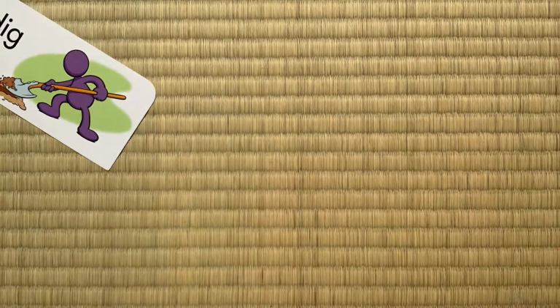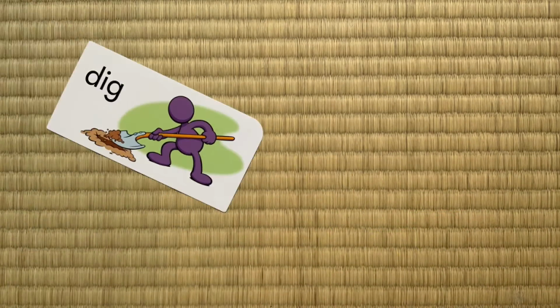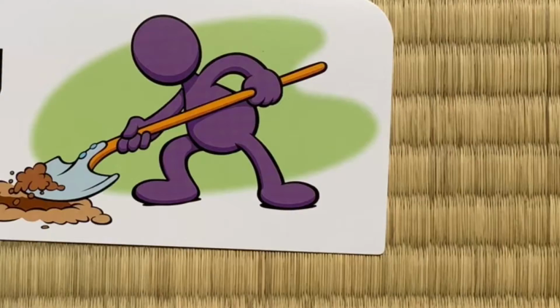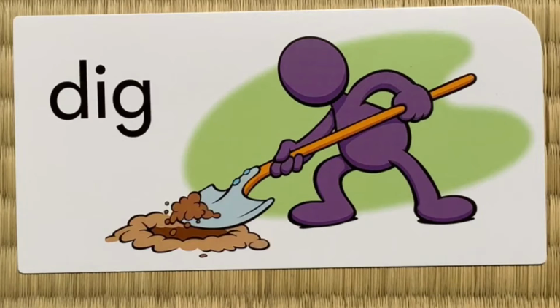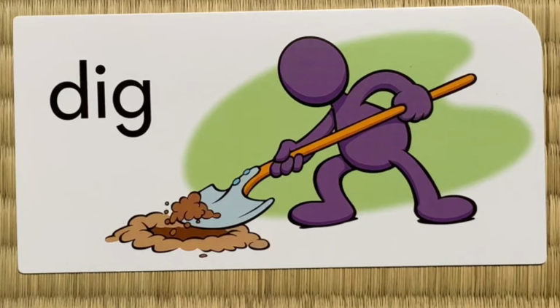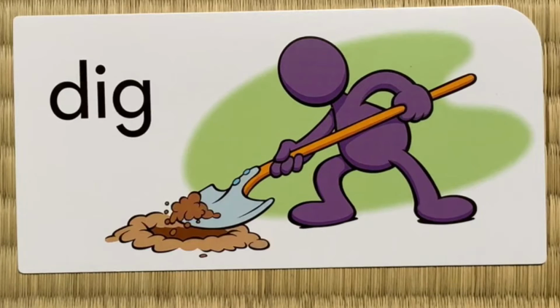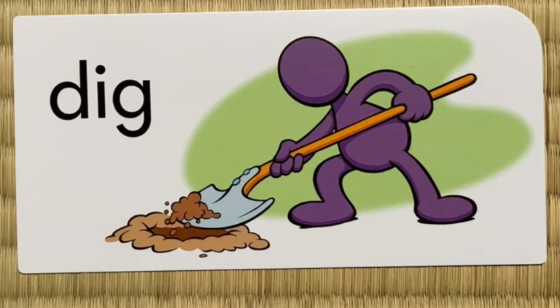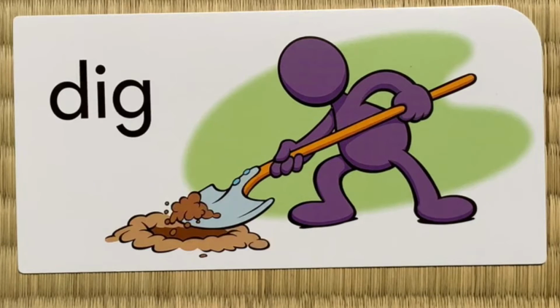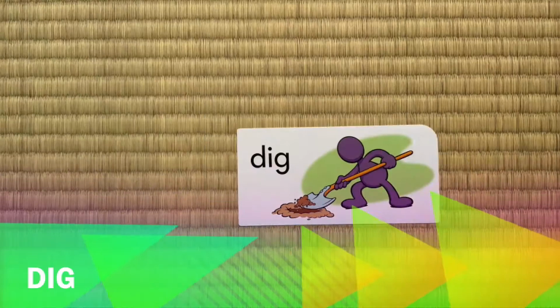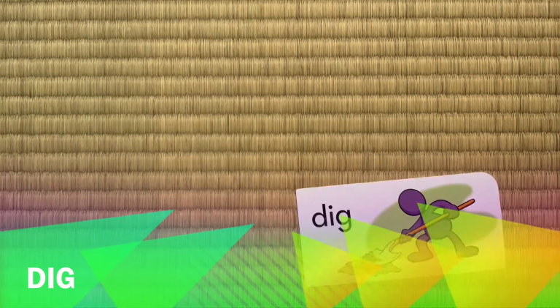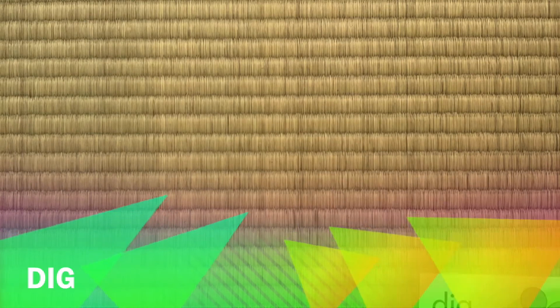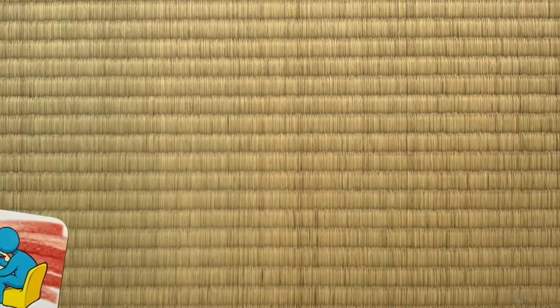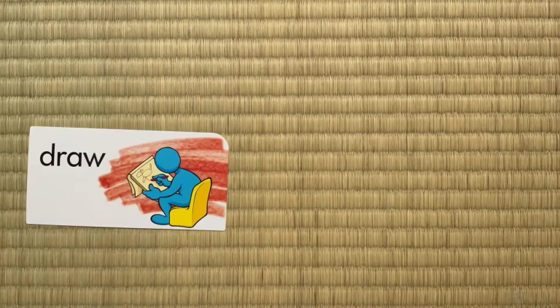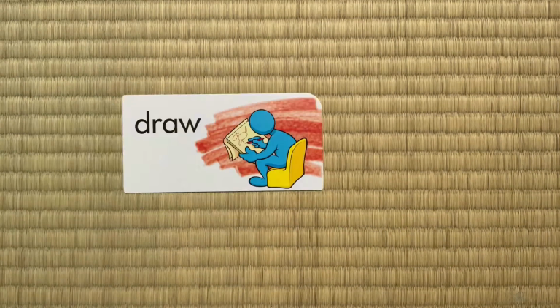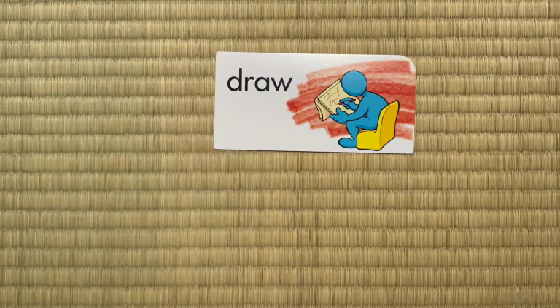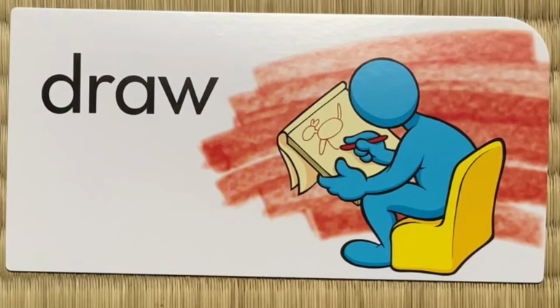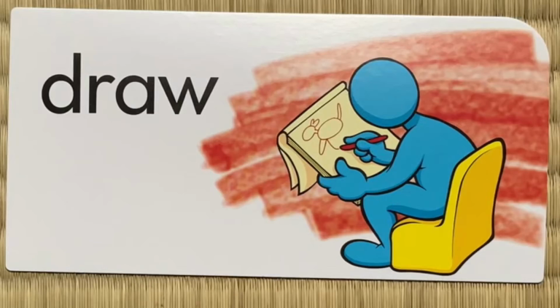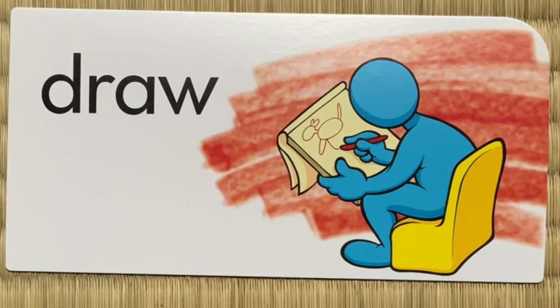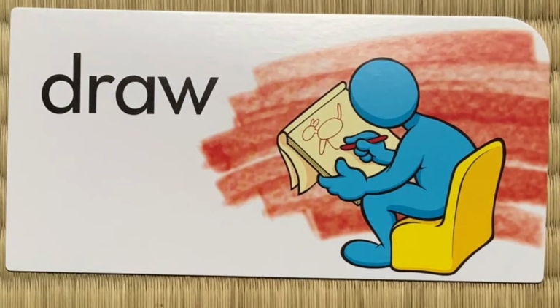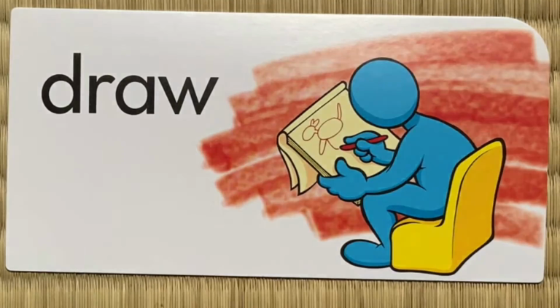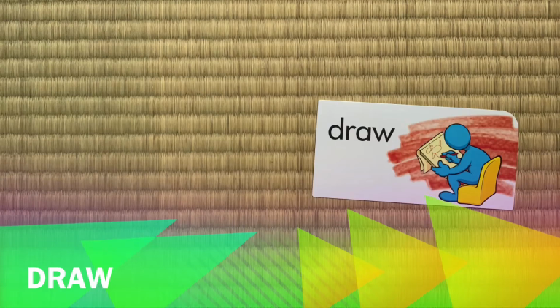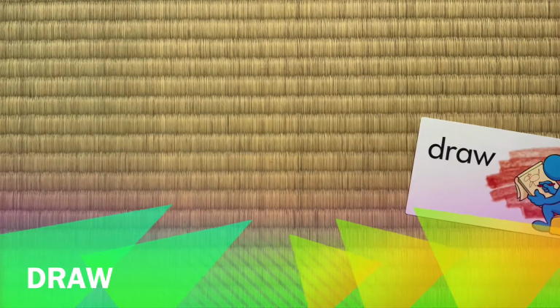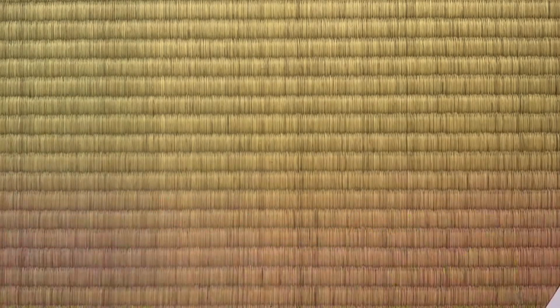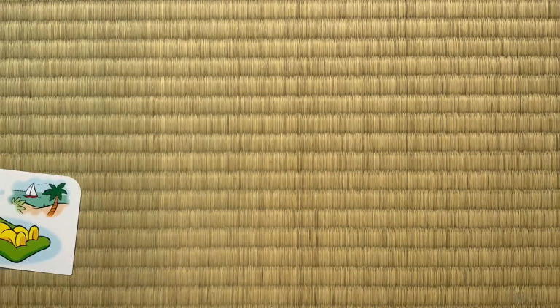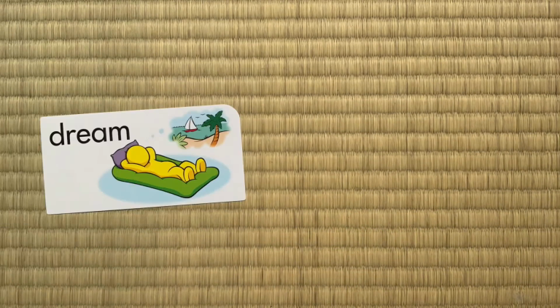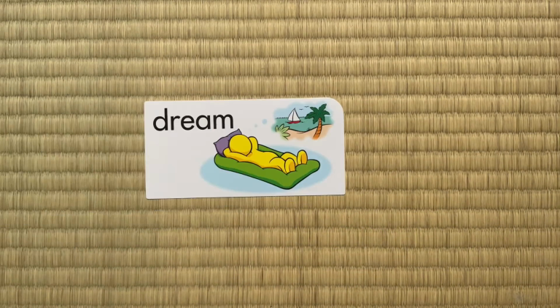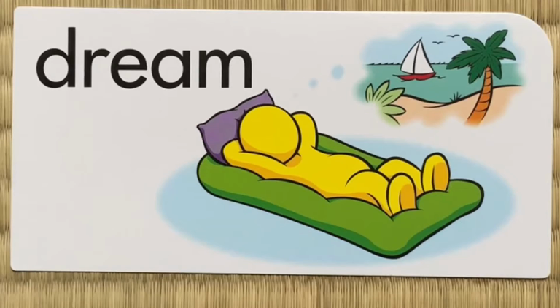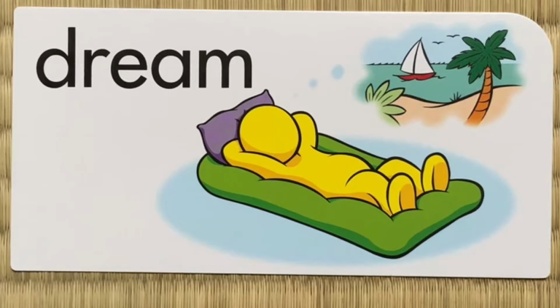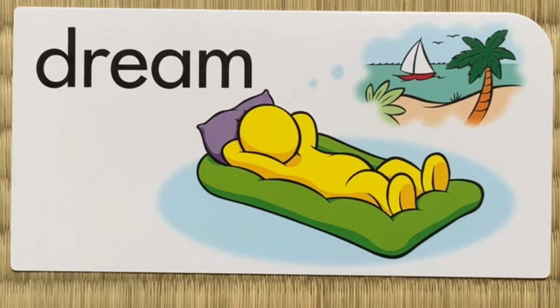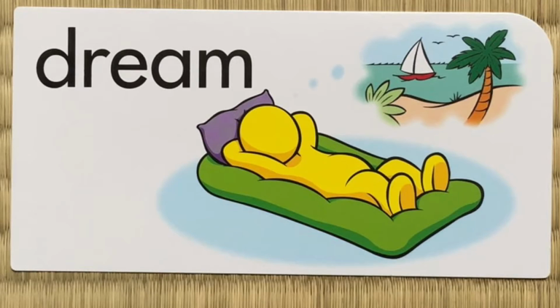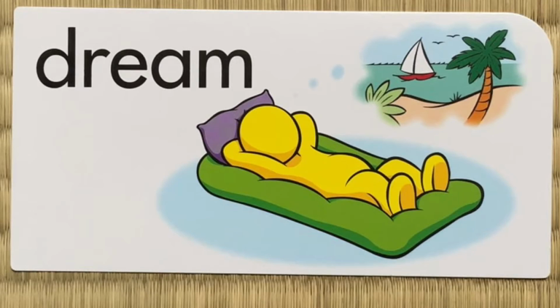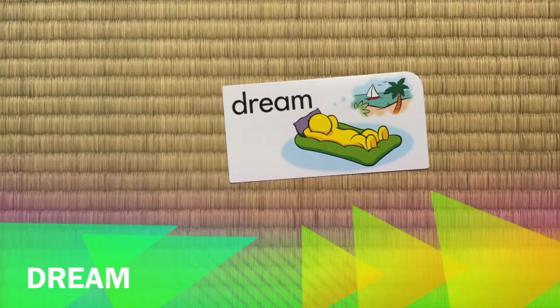Dig, dig, dig. Draw, draw, draw. Dream, dream, dream.